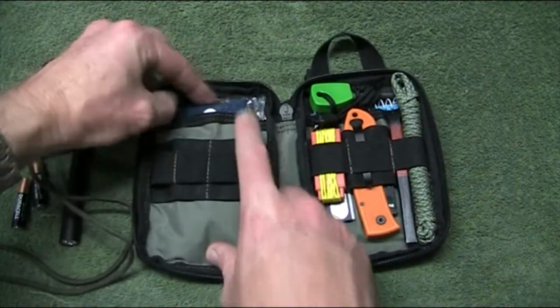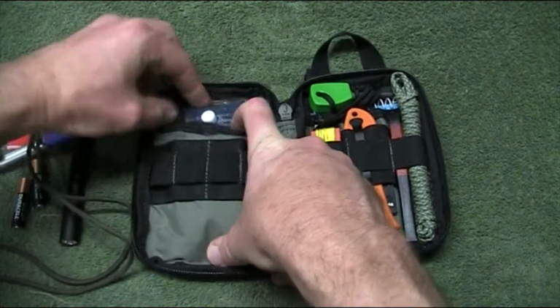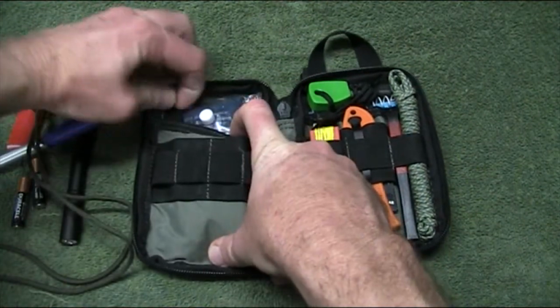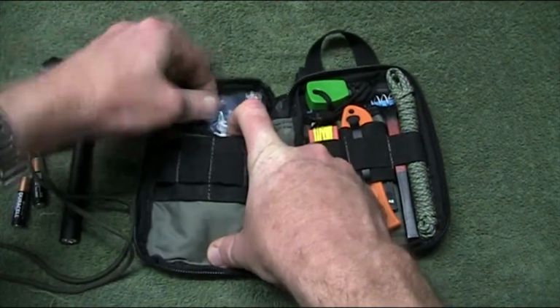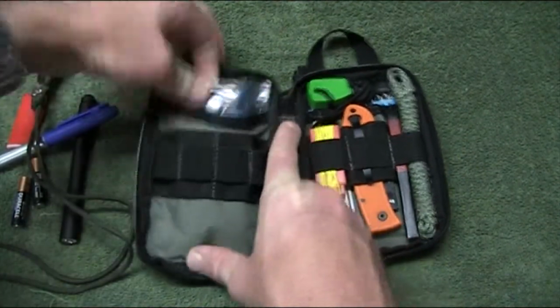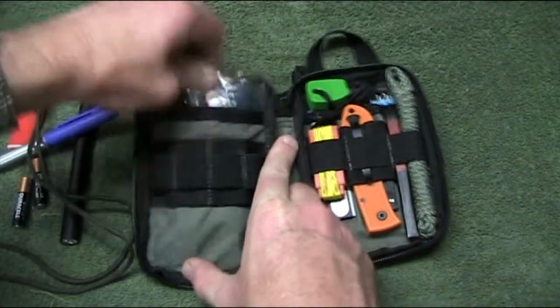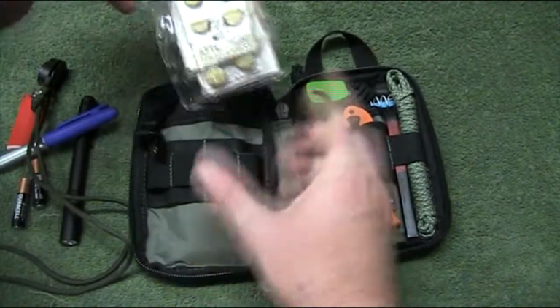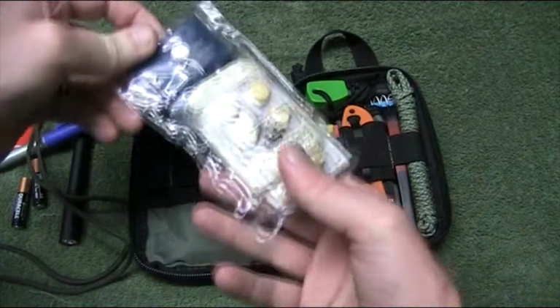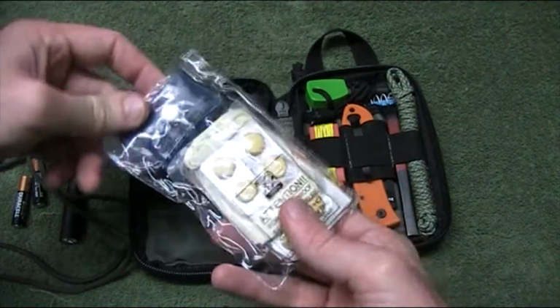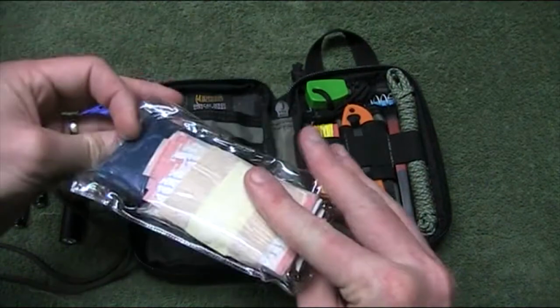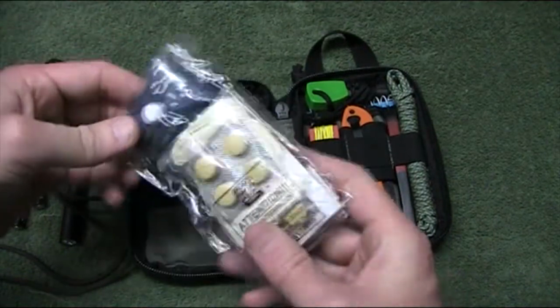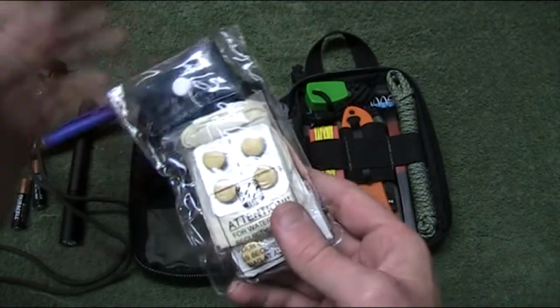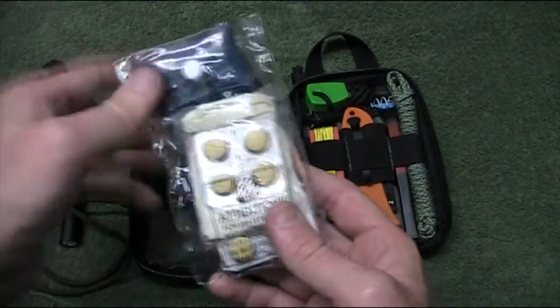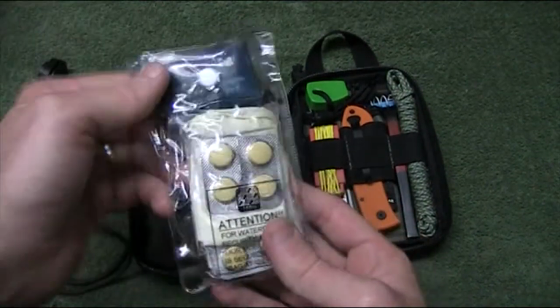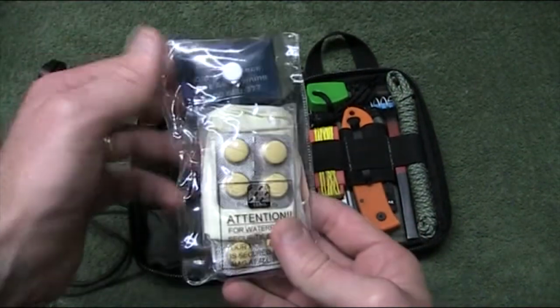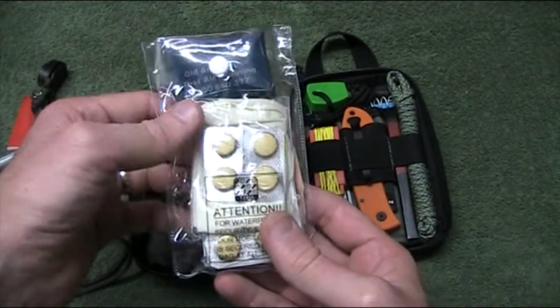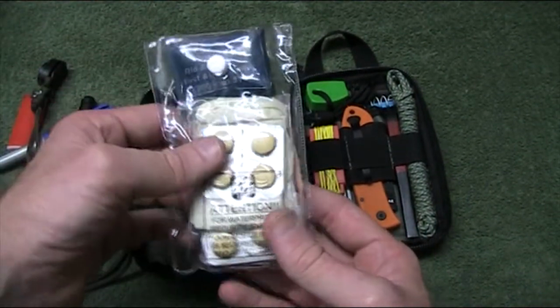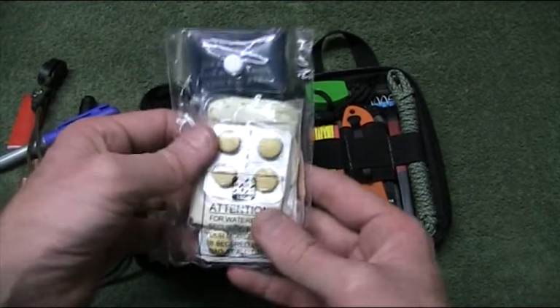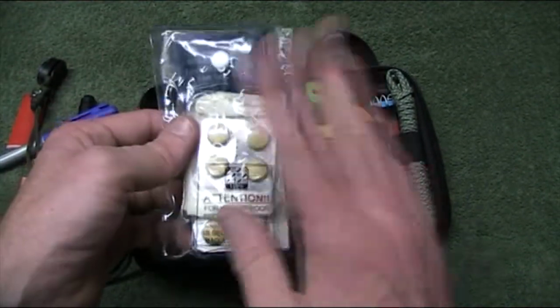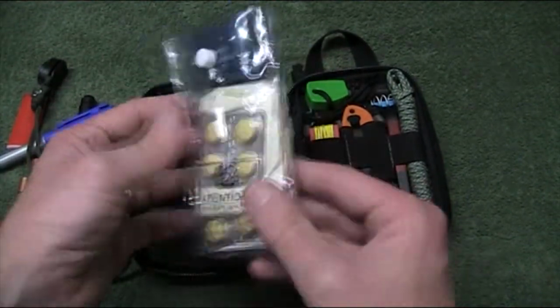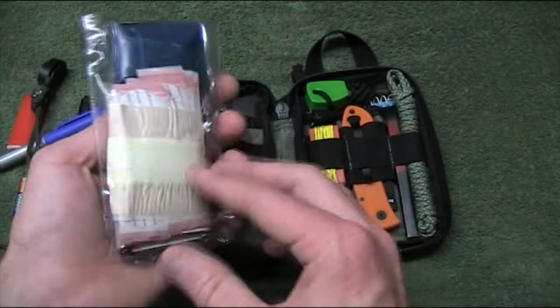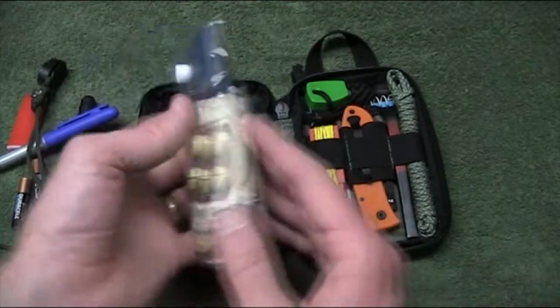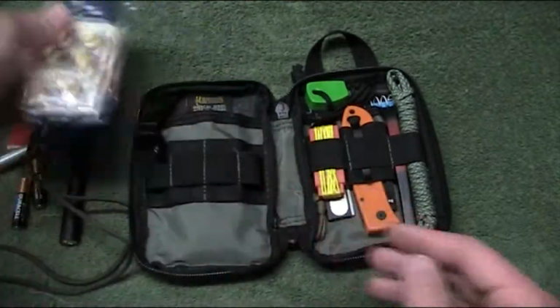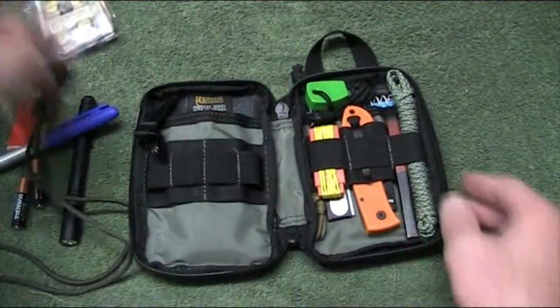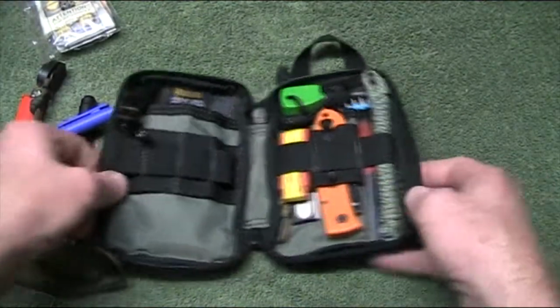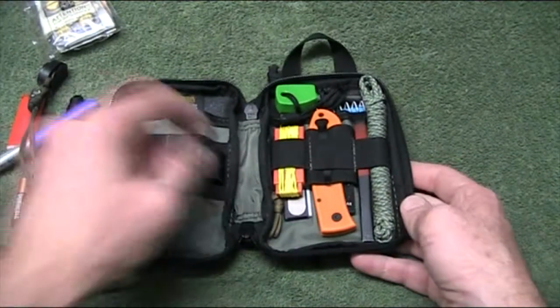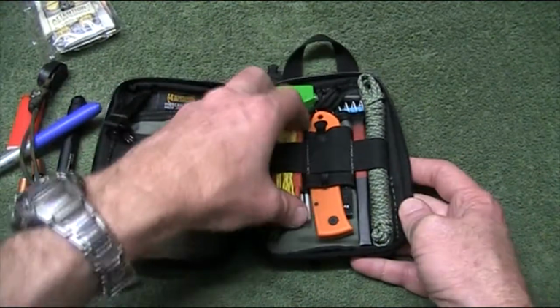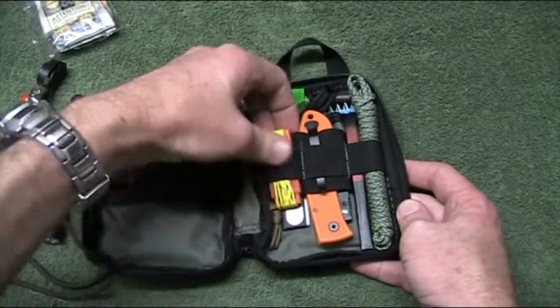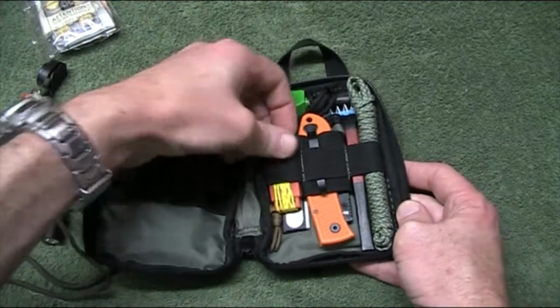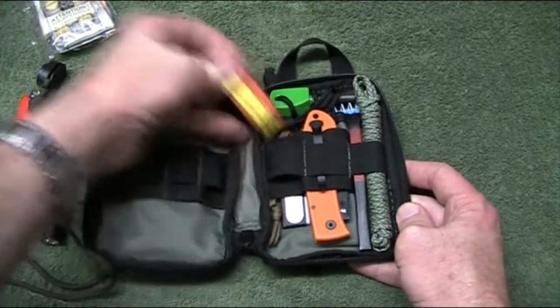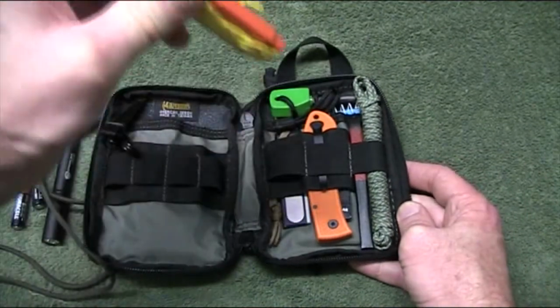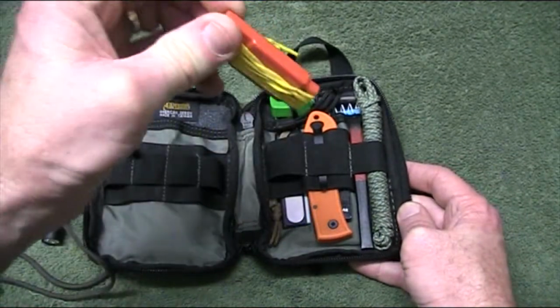In the back here I've still got the little mini first aid kit. You can see the other video for all the contents of that, but it's pretty much a self-contained little kit. On the other side — emergency whistle.